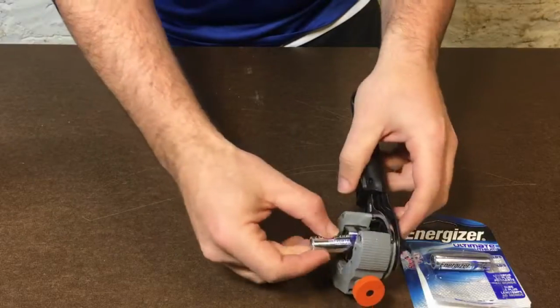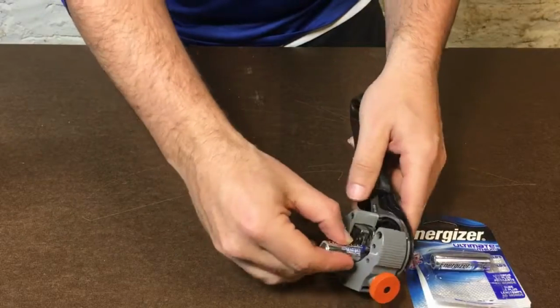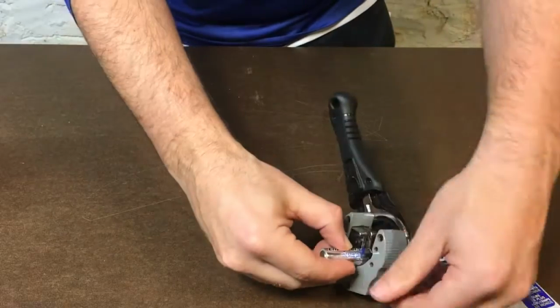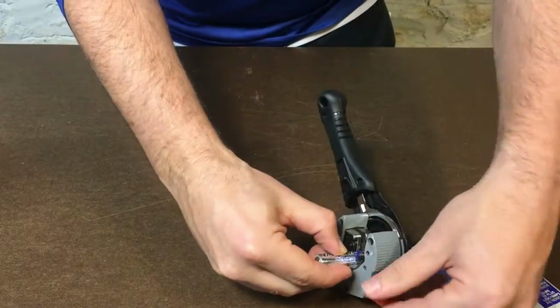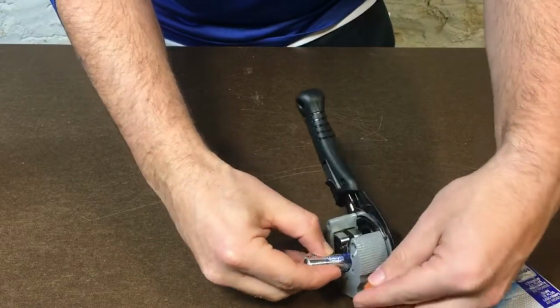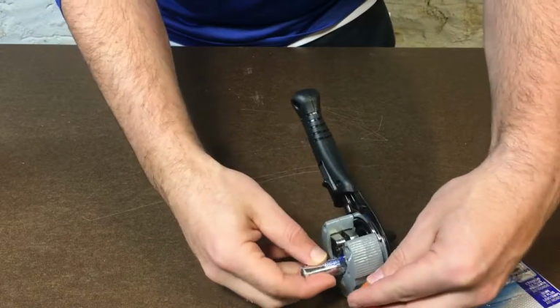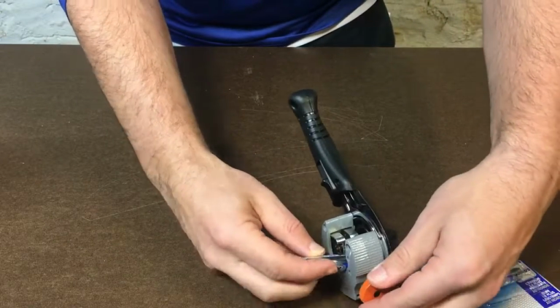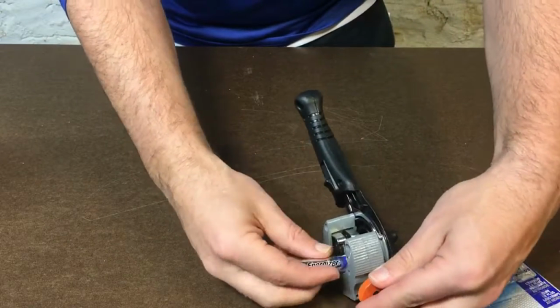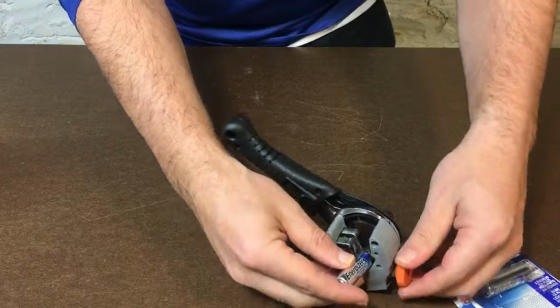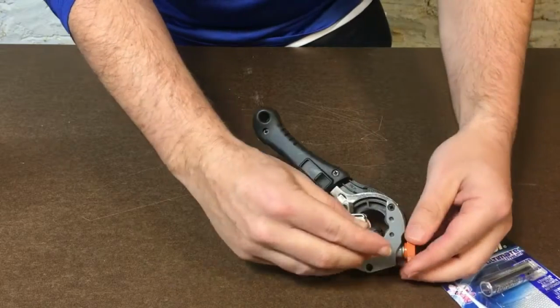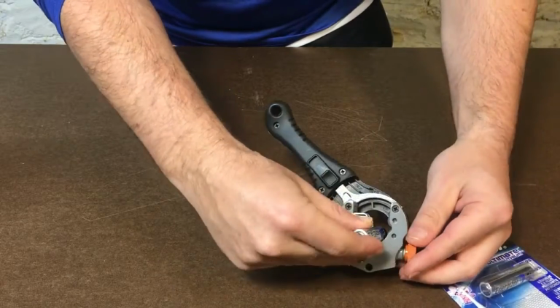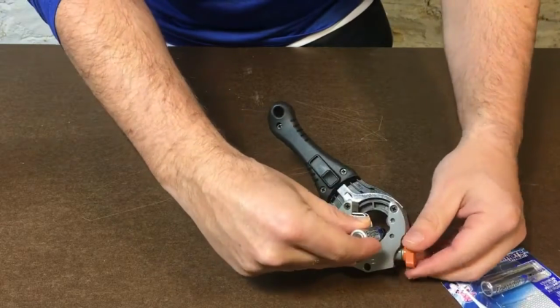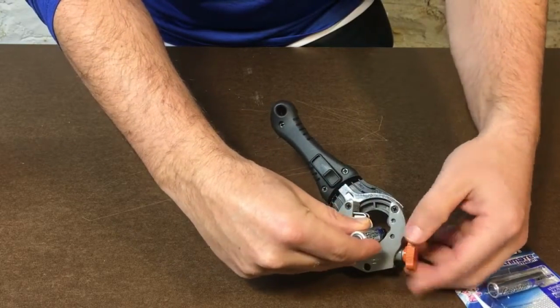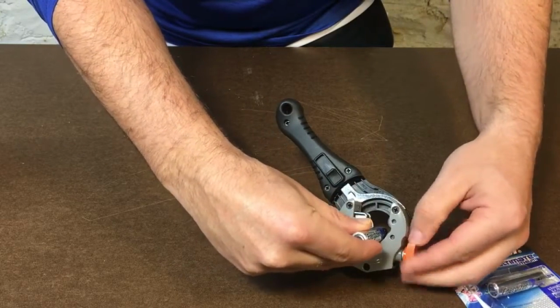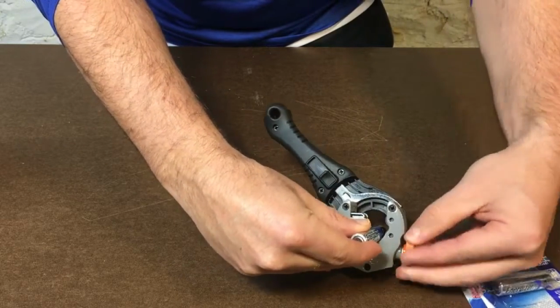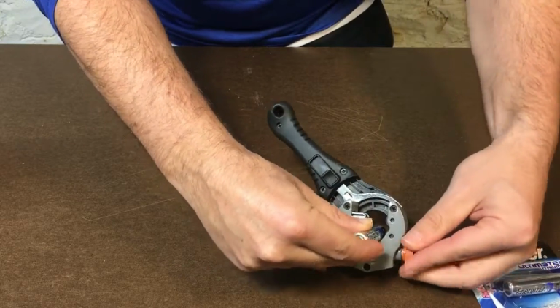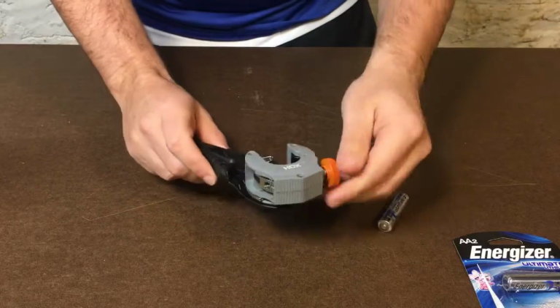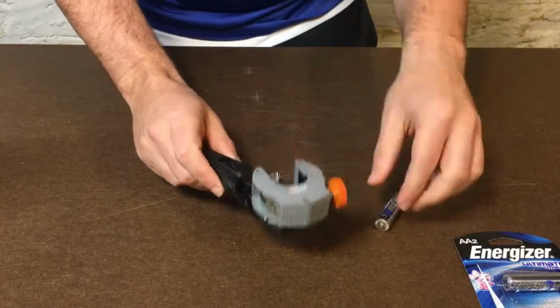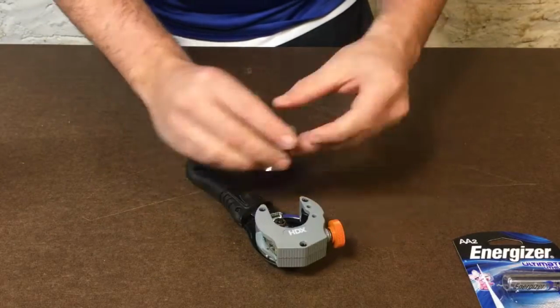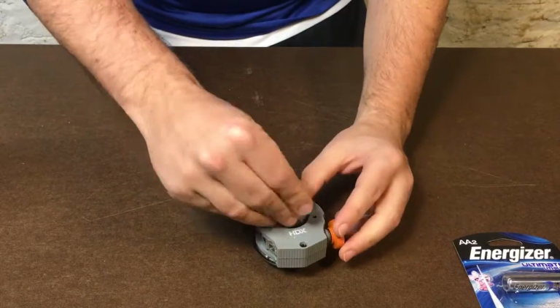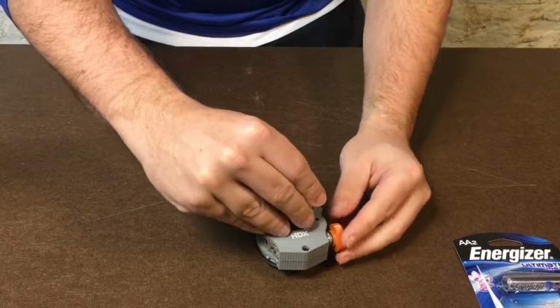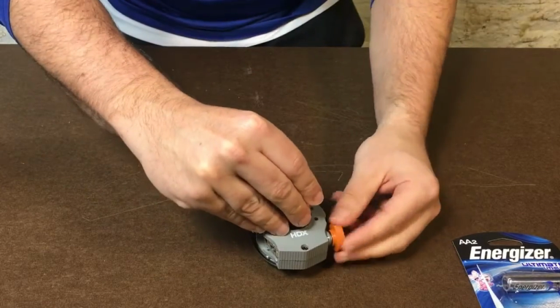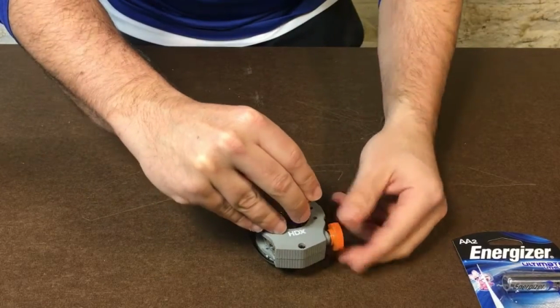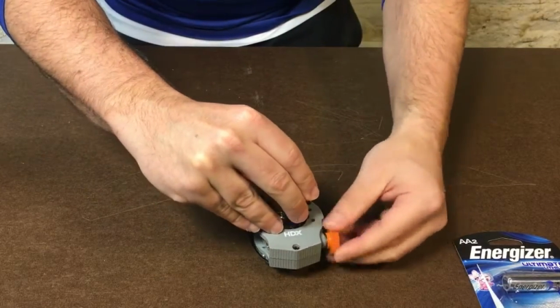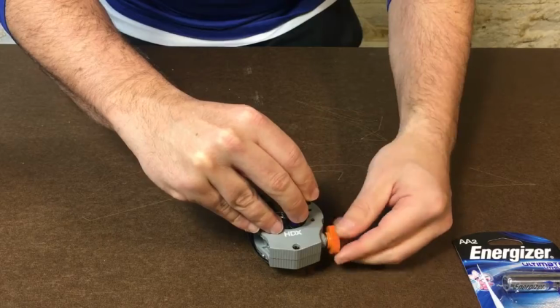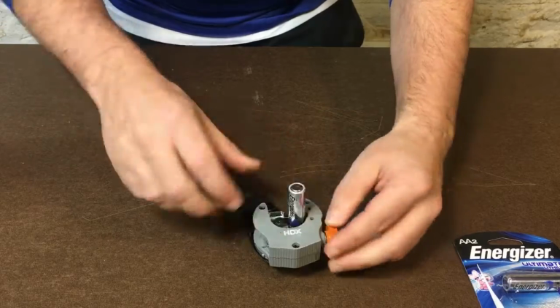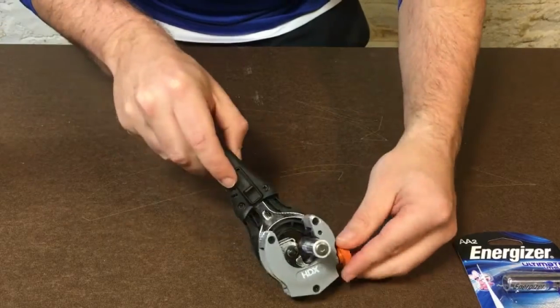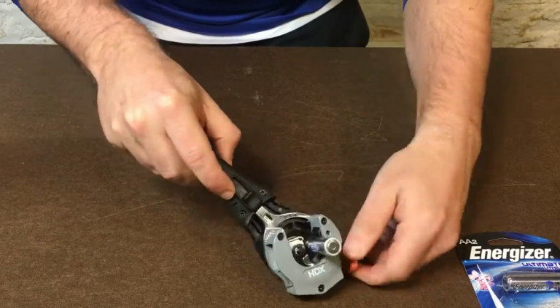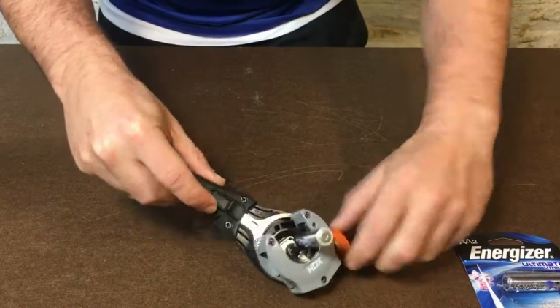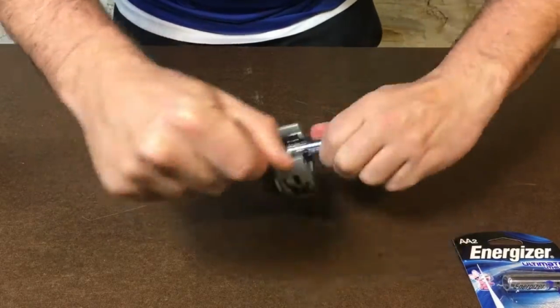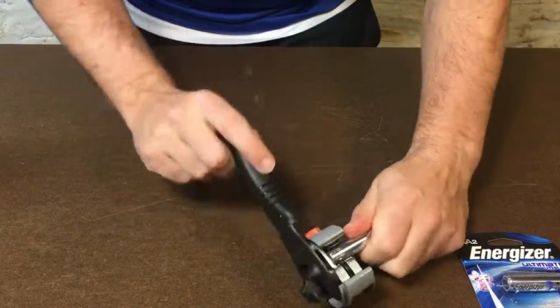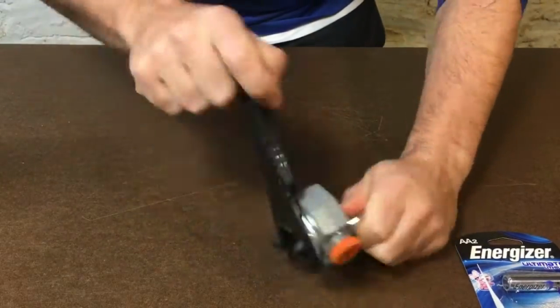You'll need some lithium batteries such as the one I'm using, a pipe cutter, and some needle nose pliers. Note that this will not work with rechargeable lithium ion batteries as they function differently.